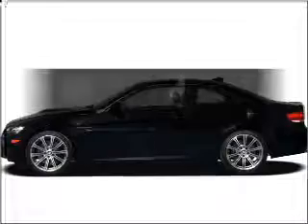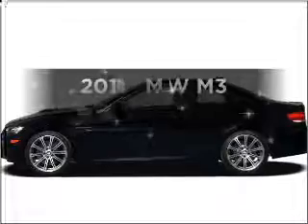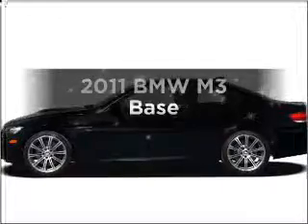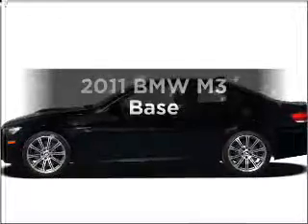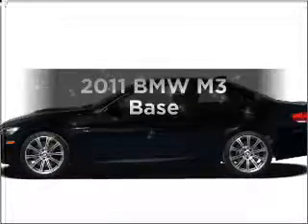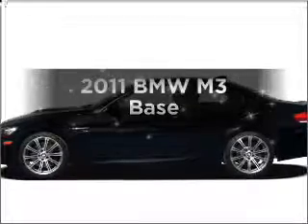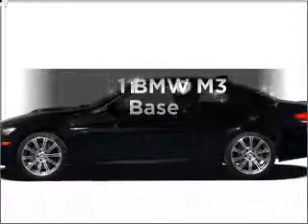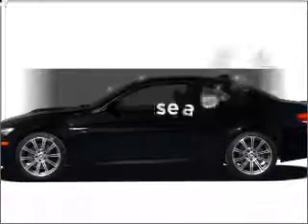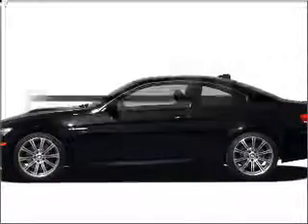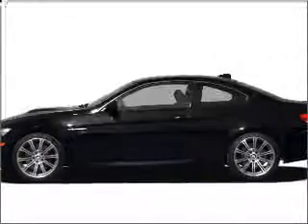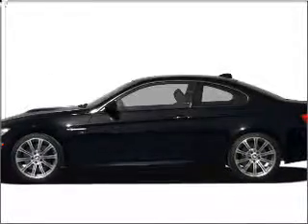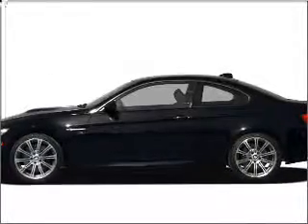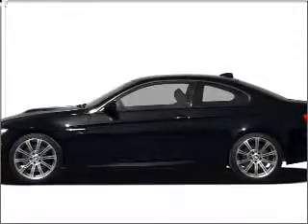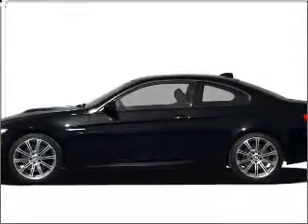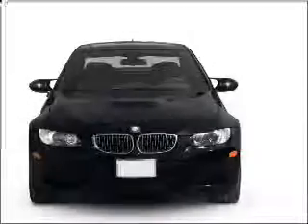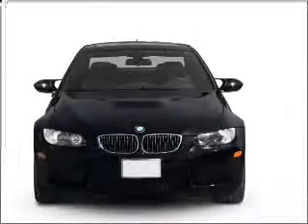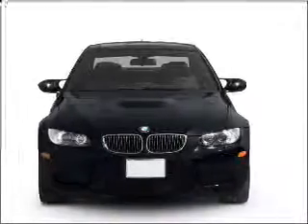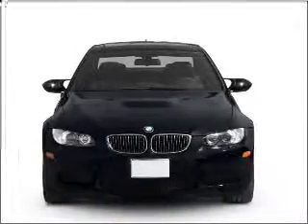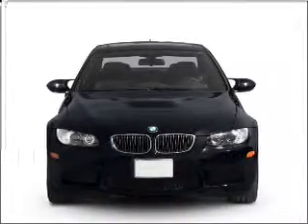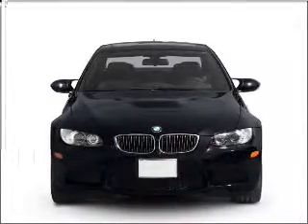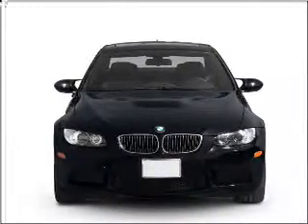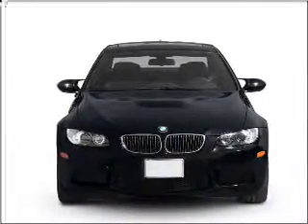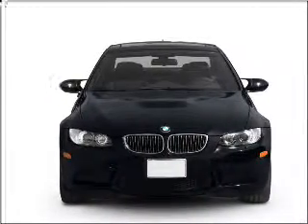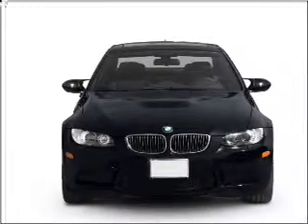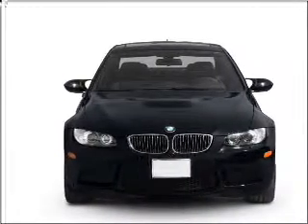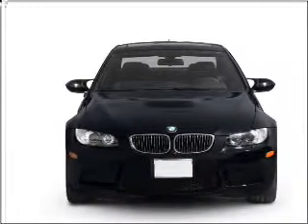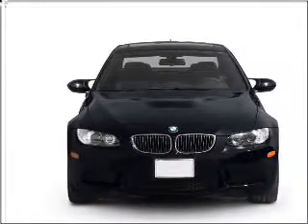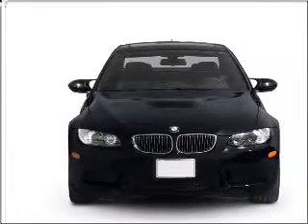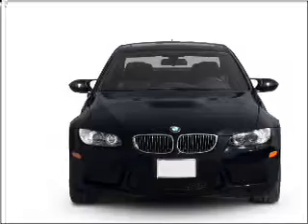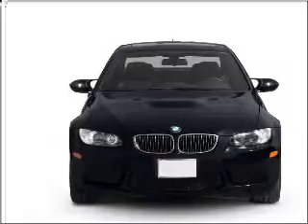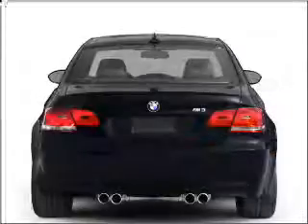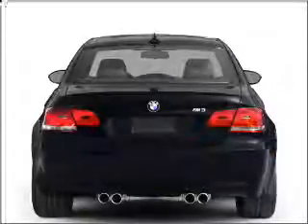Introducing the 2011 BMW M3. If you're looking for an automobile with great attributes, look no further. With a powerful 8-cylinder engine connected to a manual transmission that will keep you in touch with your vehicle.